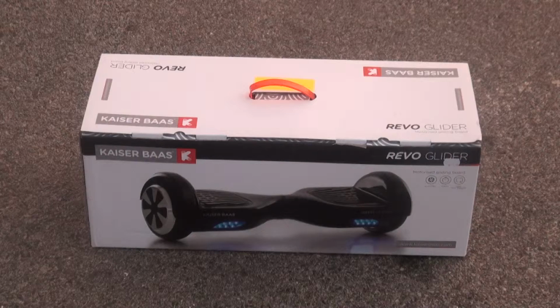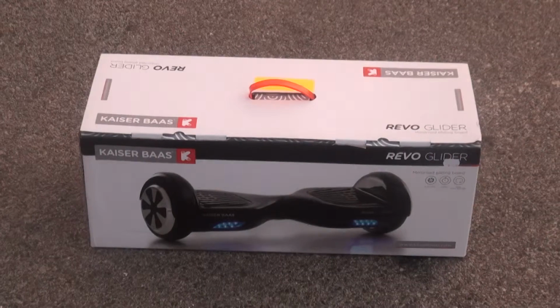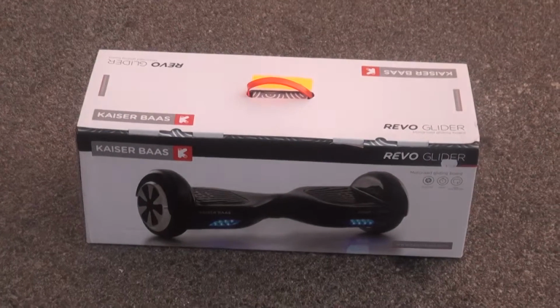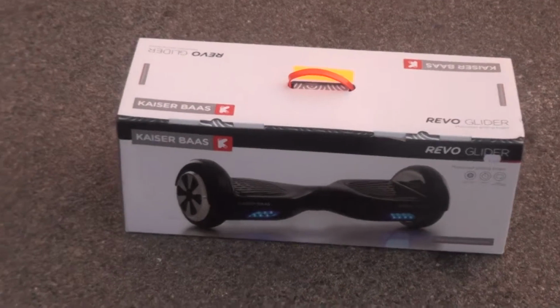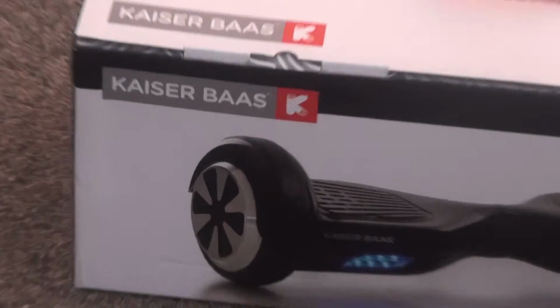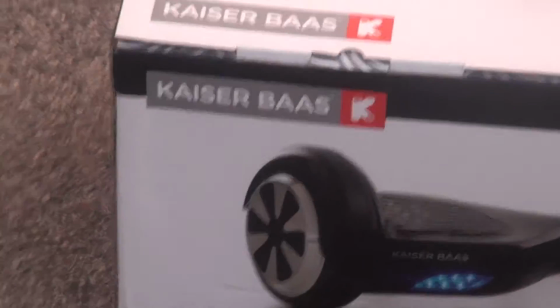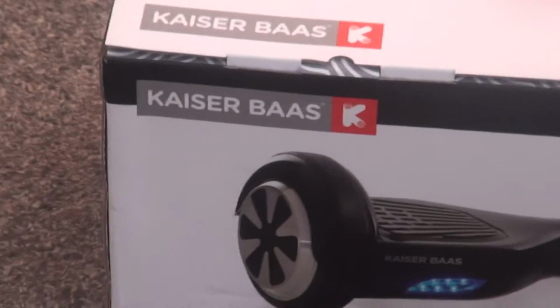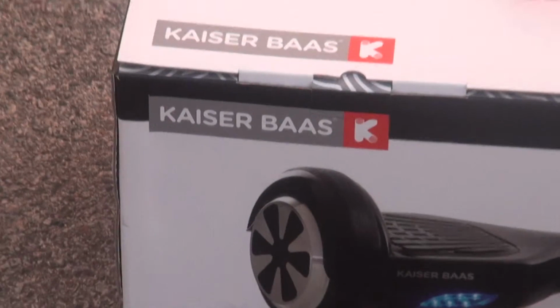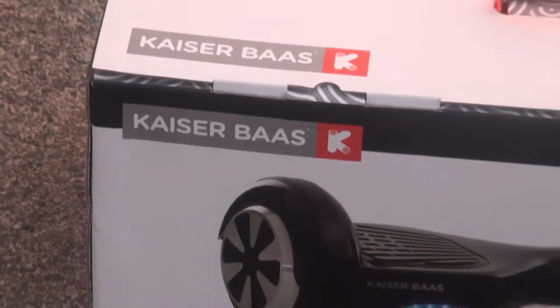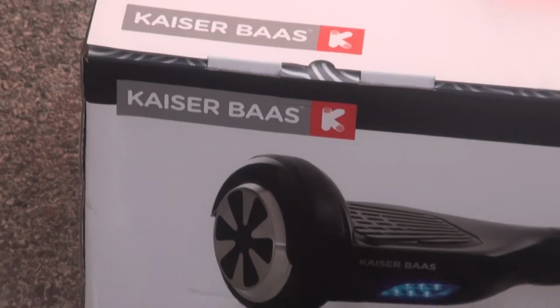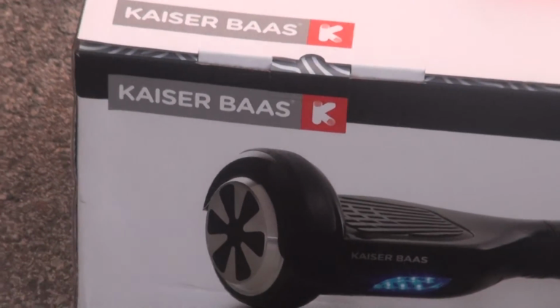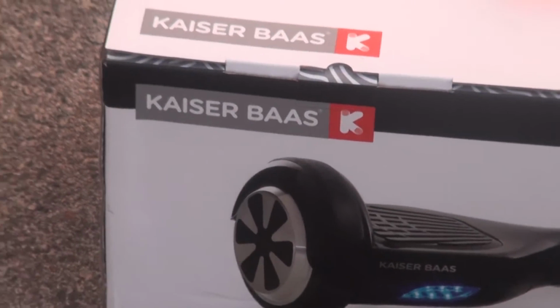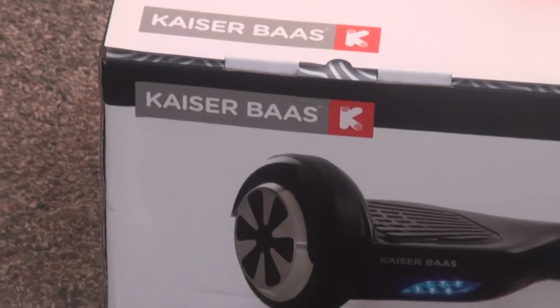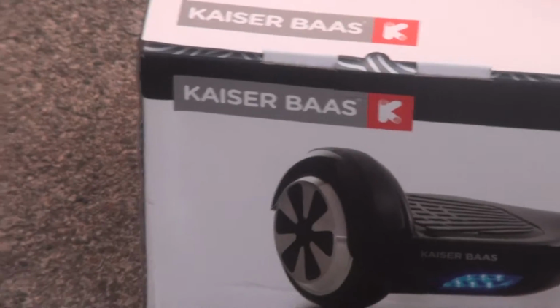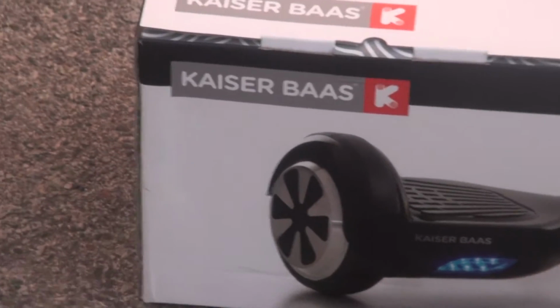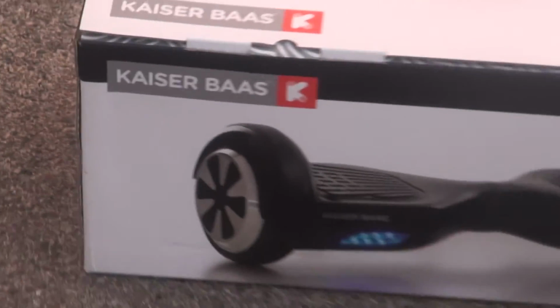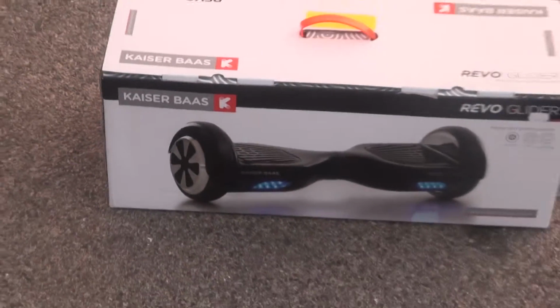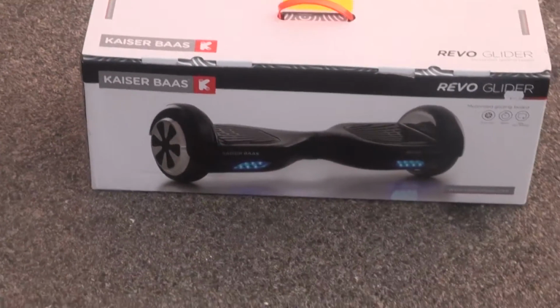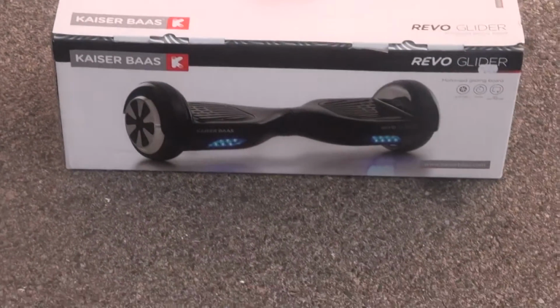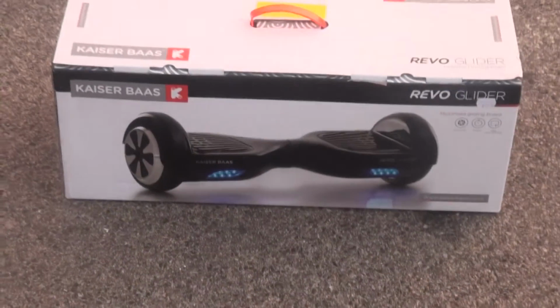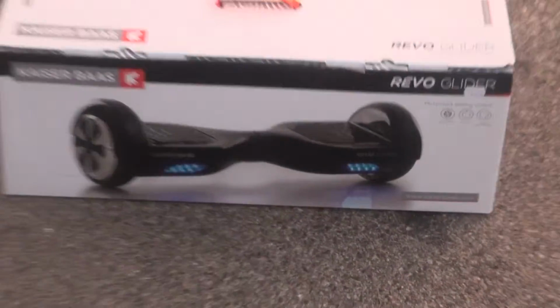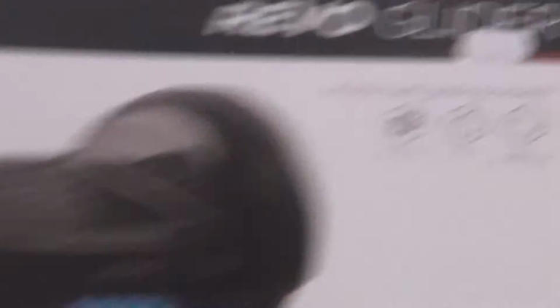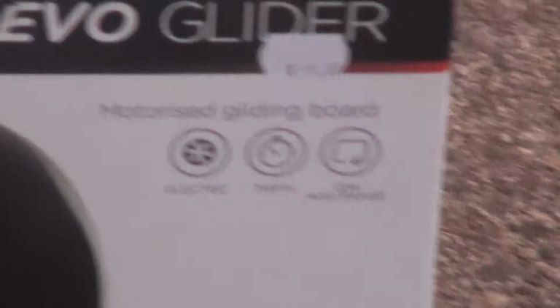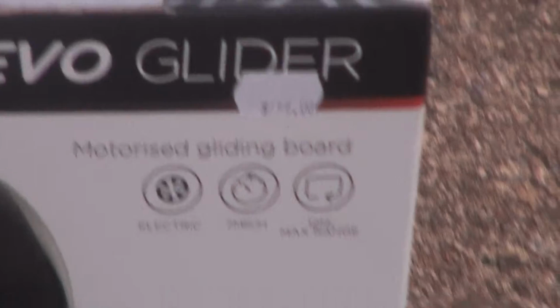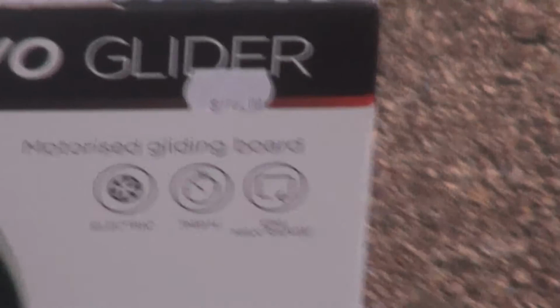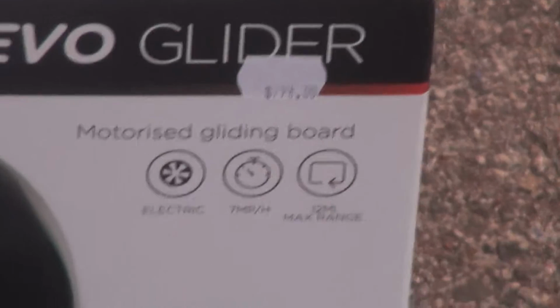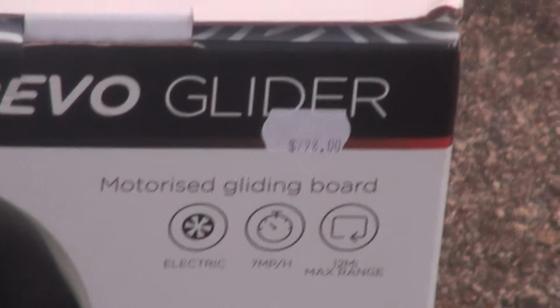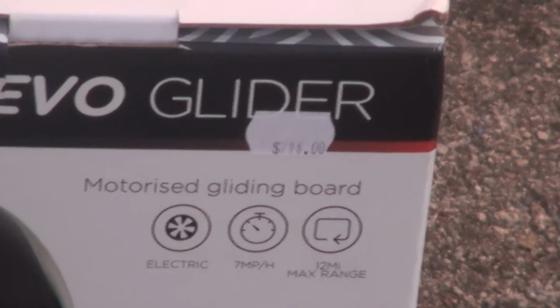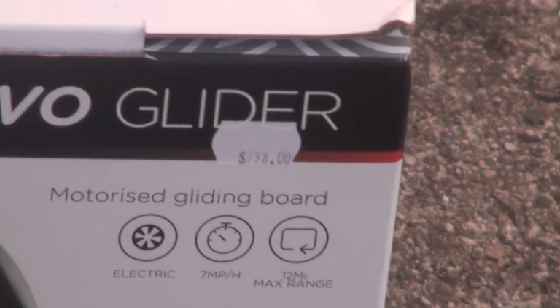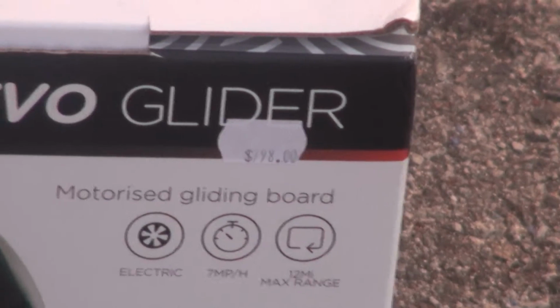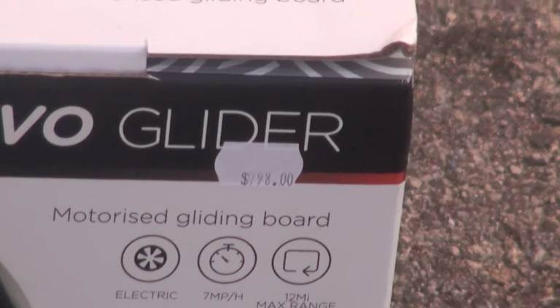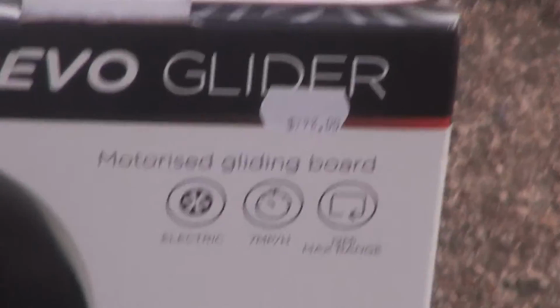Welcome. We're here to review this product from Kaiser Bas. It is a Revo glider and it costs about $798.